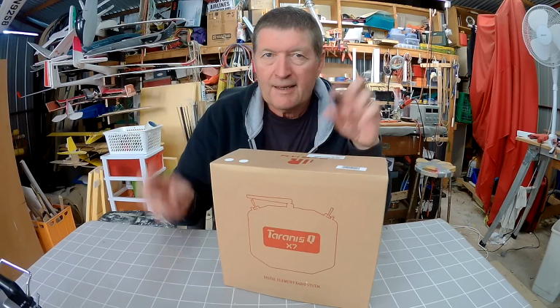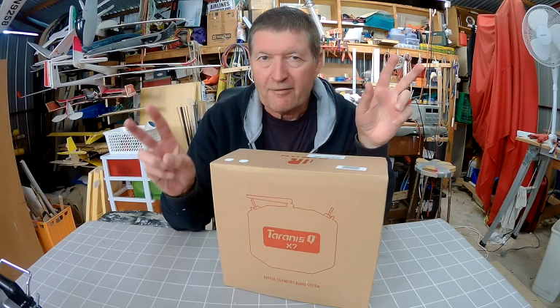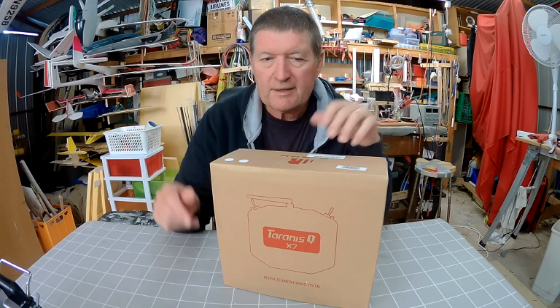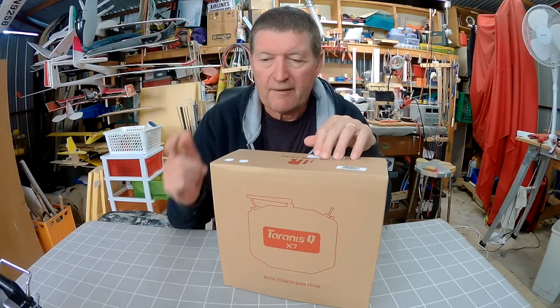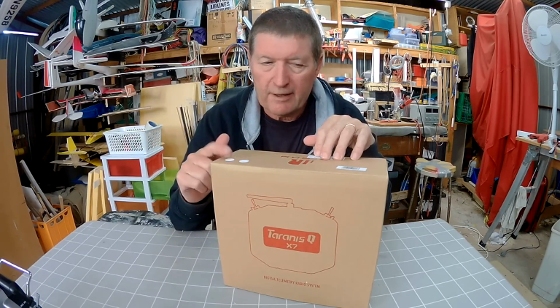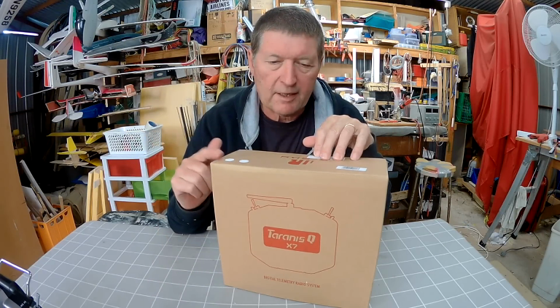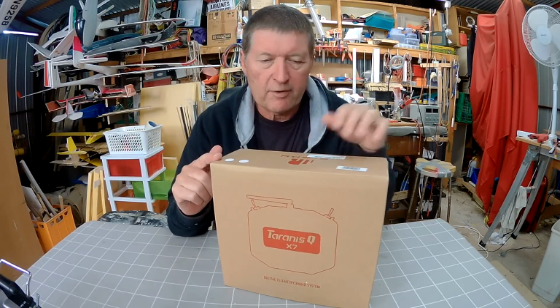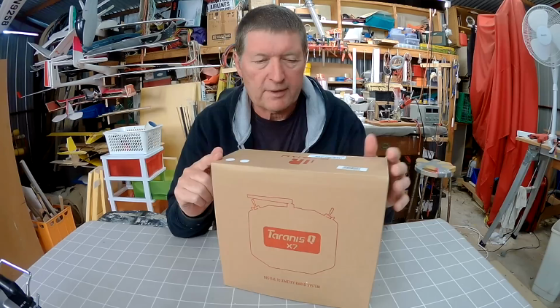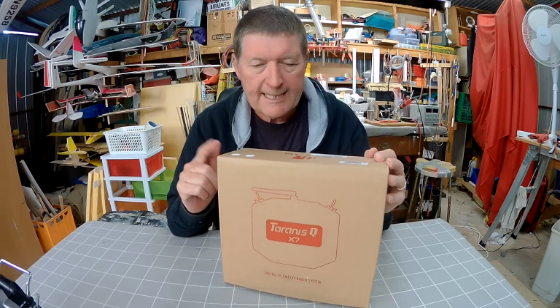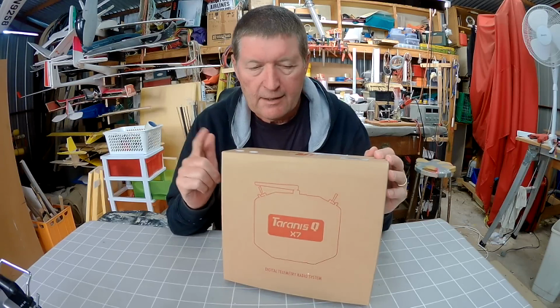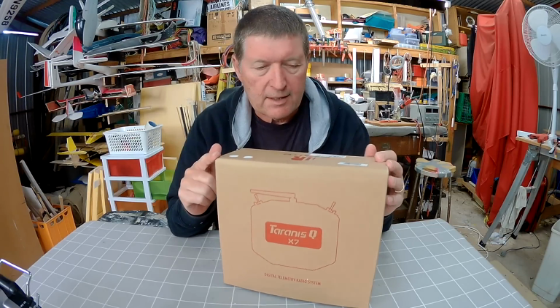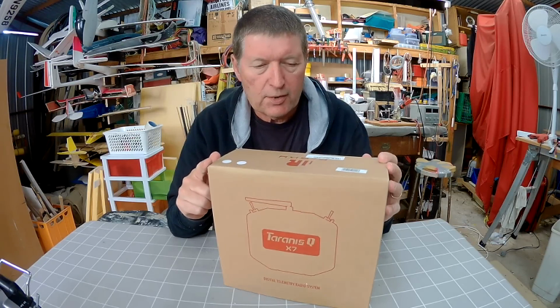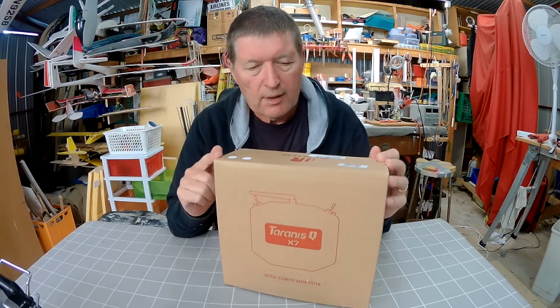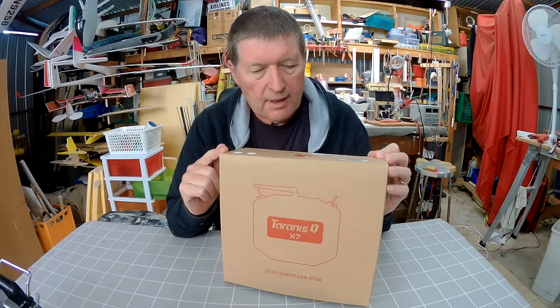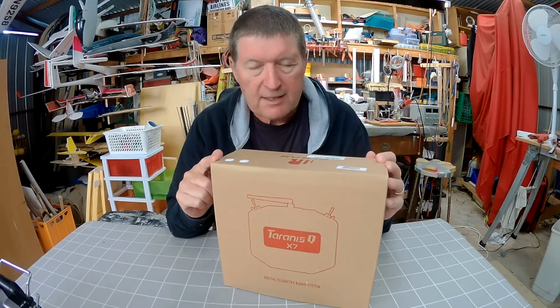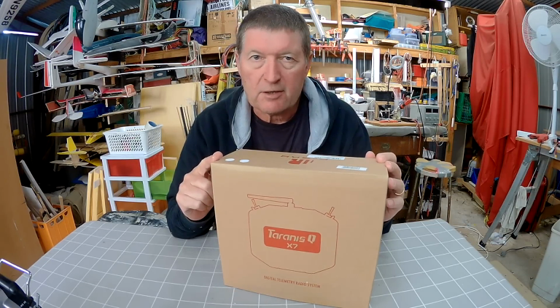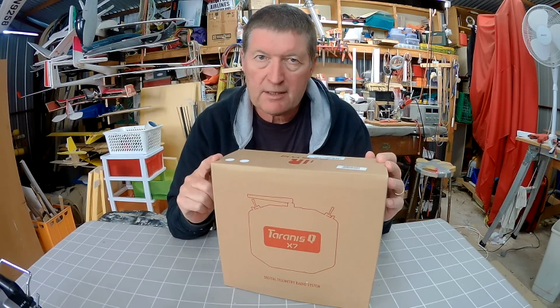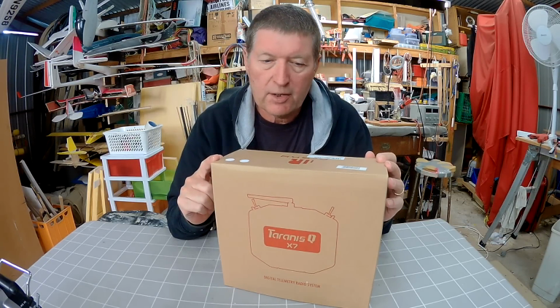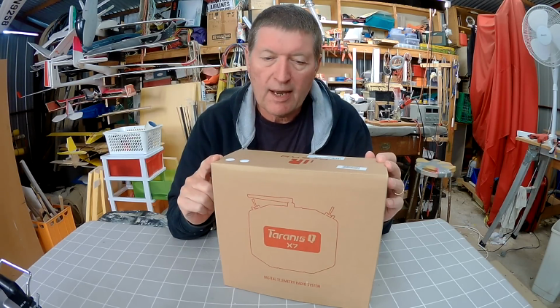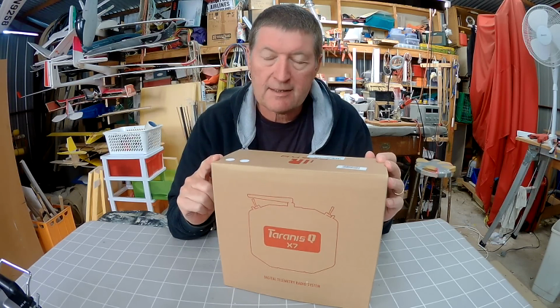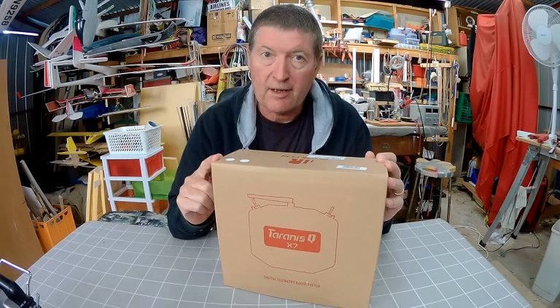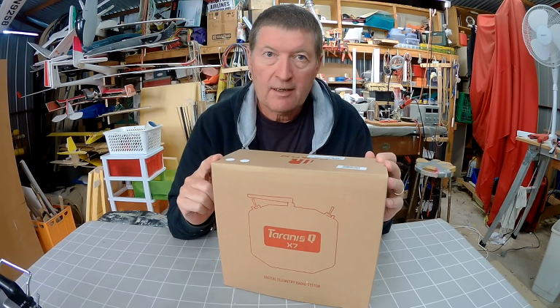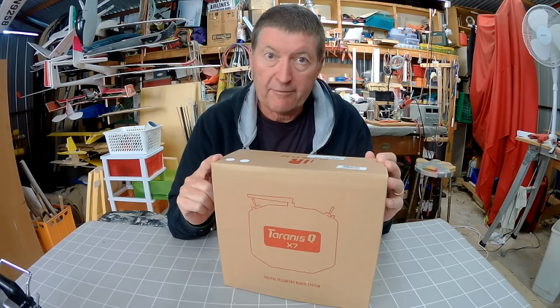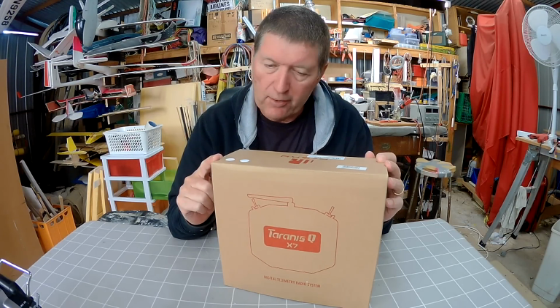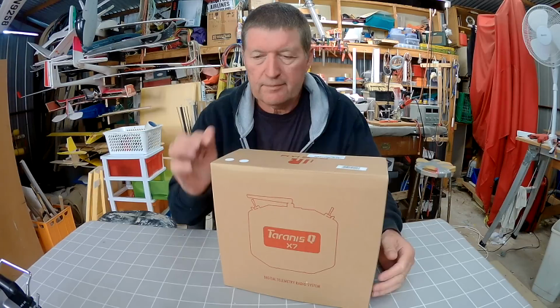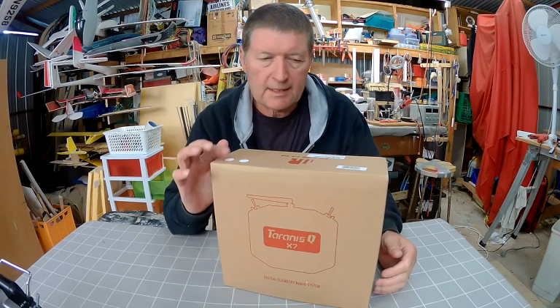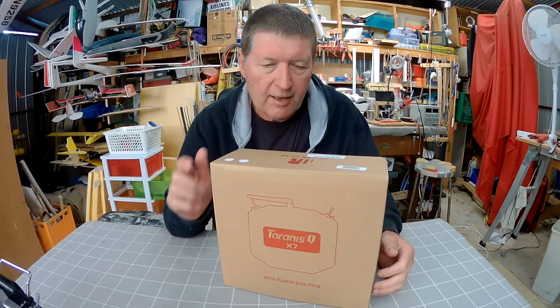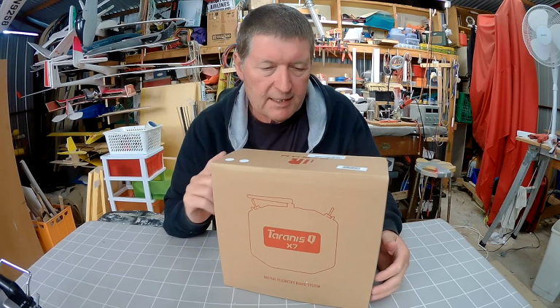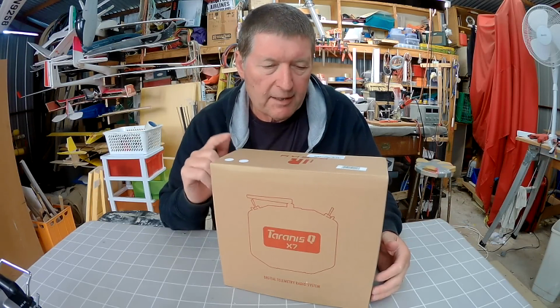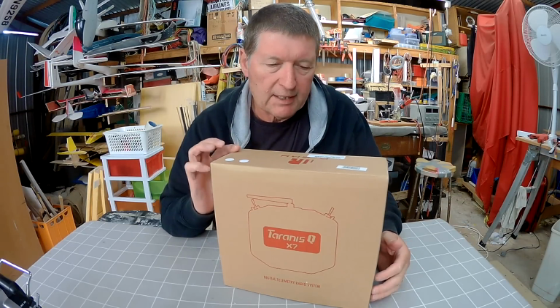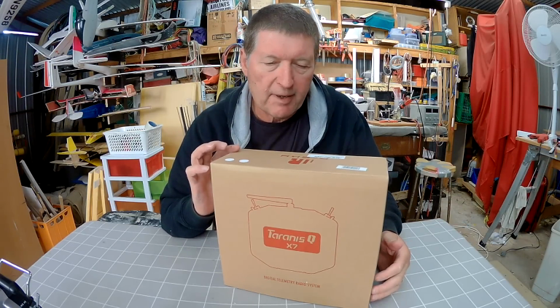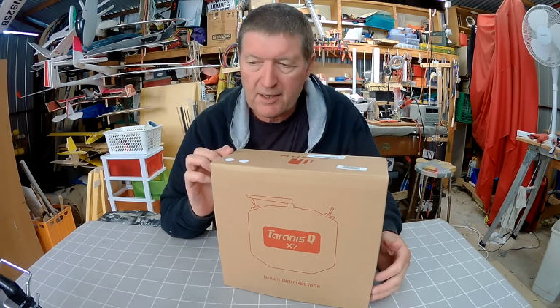Howdy folks, I have a very exciting review for you today. This is the new FRSky Taranis QX7 from Banggood. This is a highly anticipated release from FRSky.